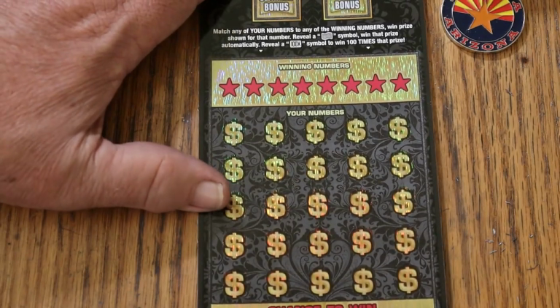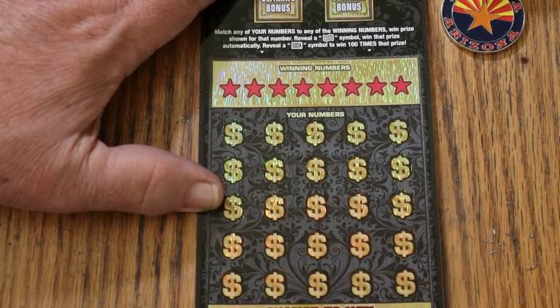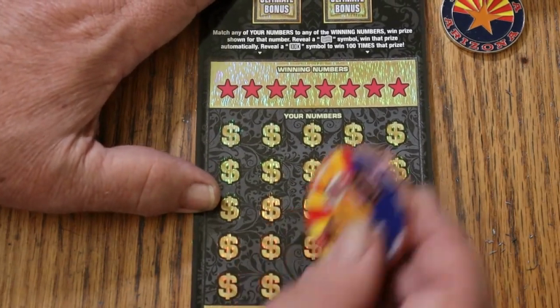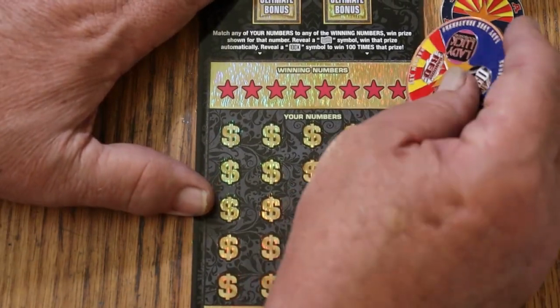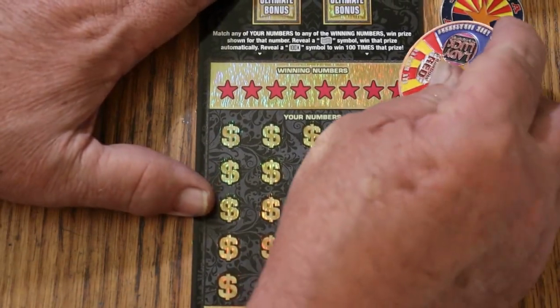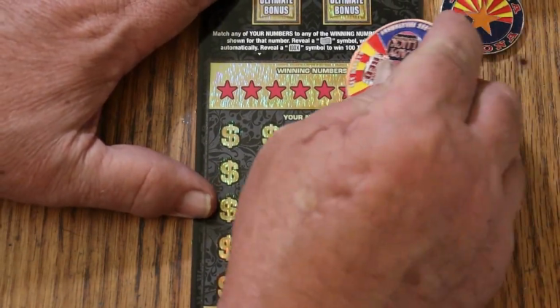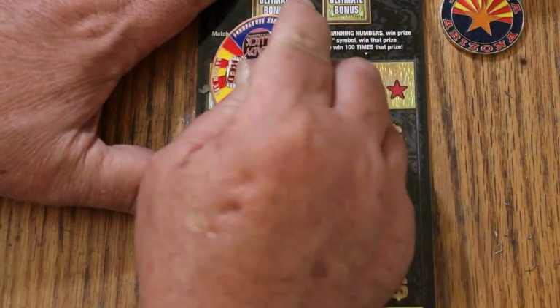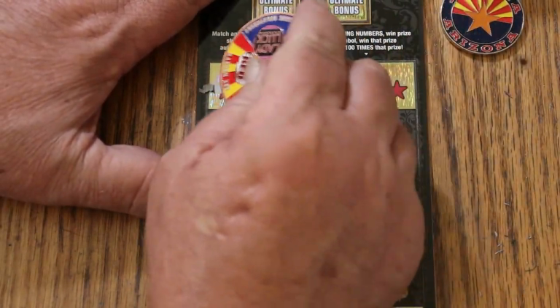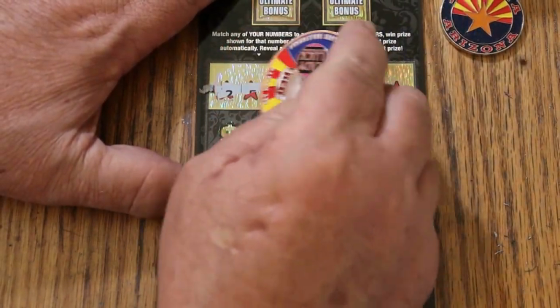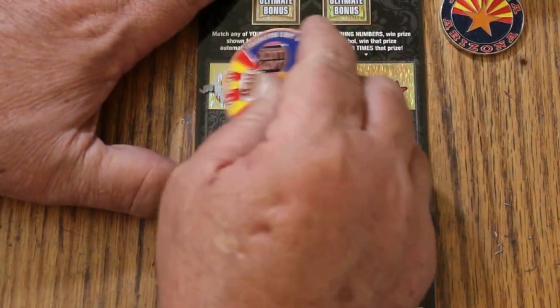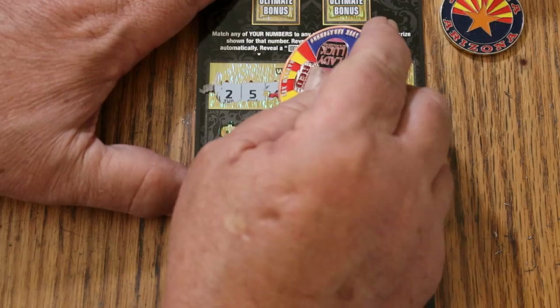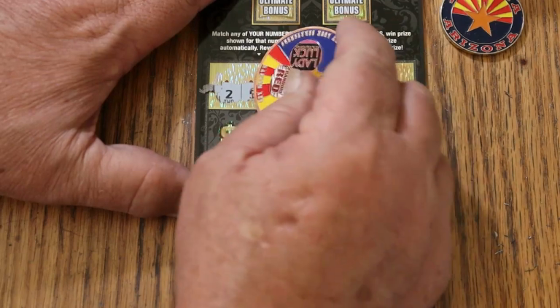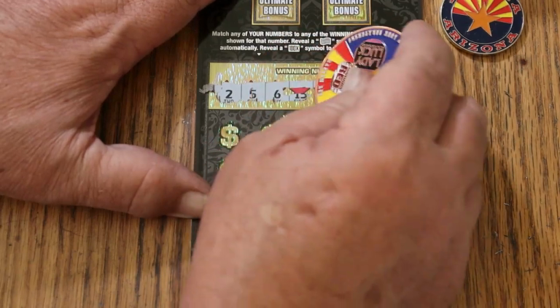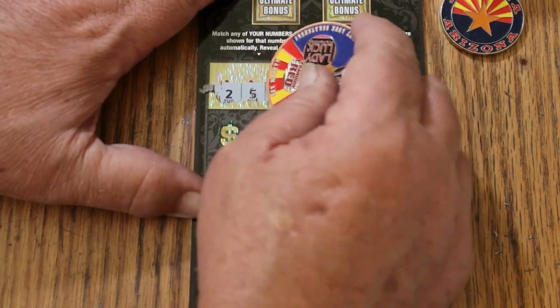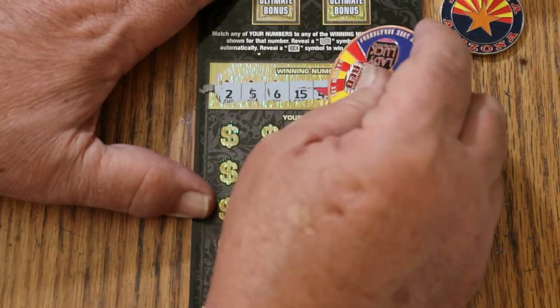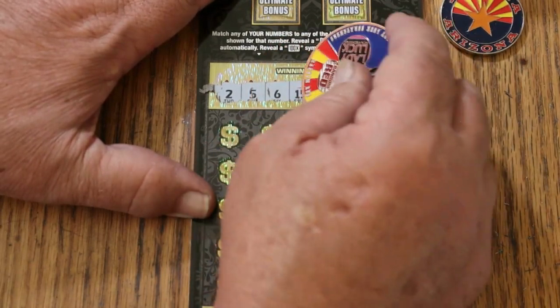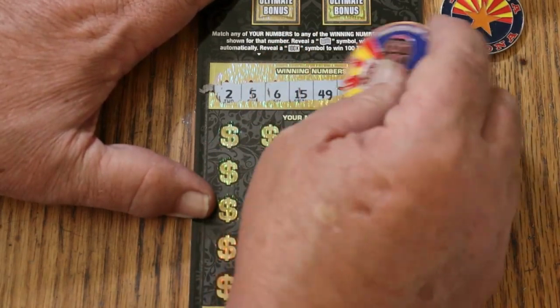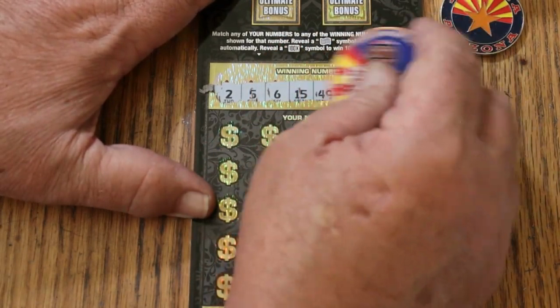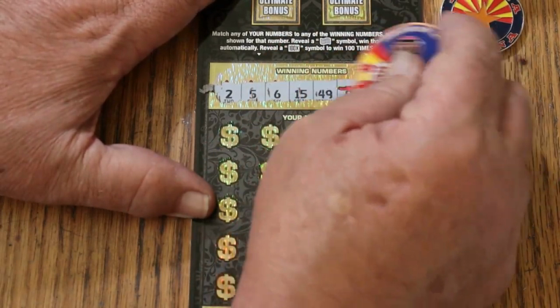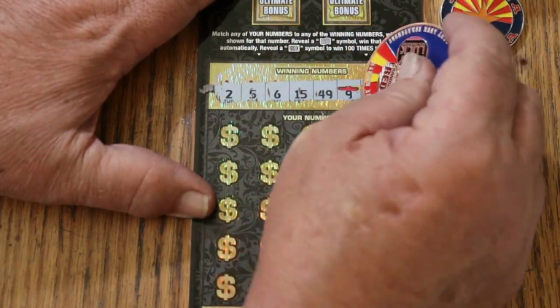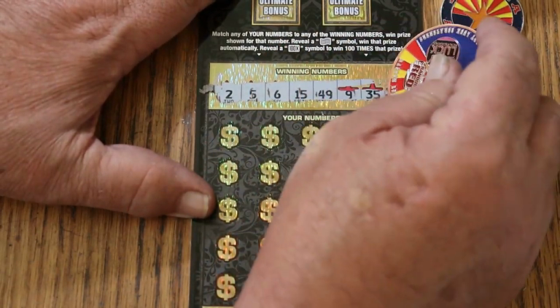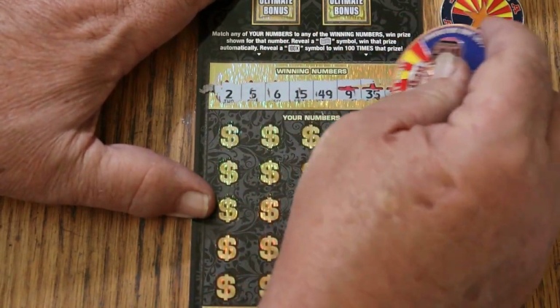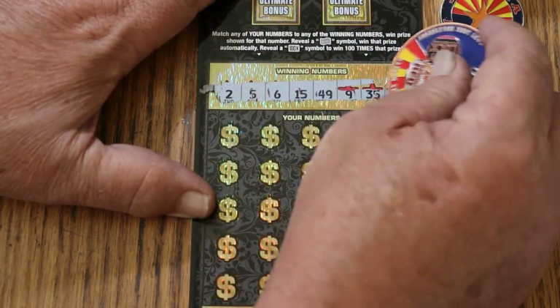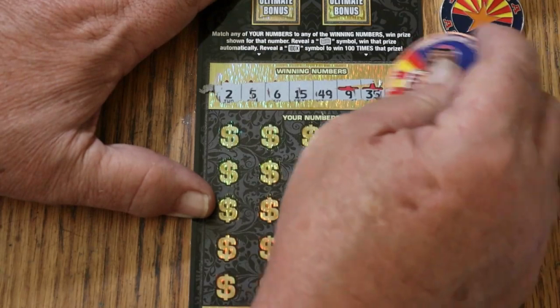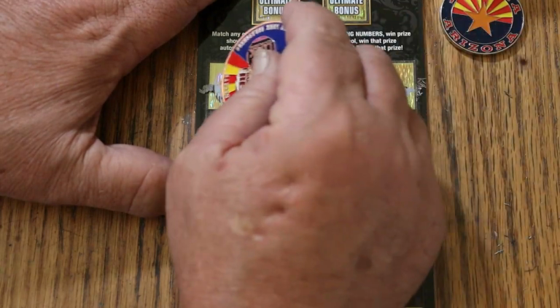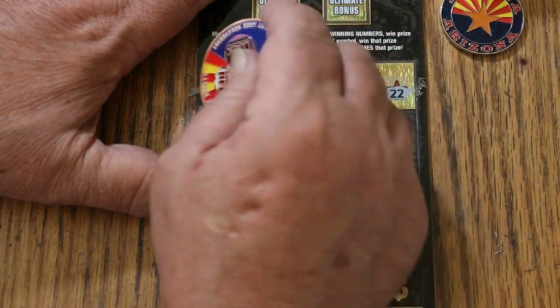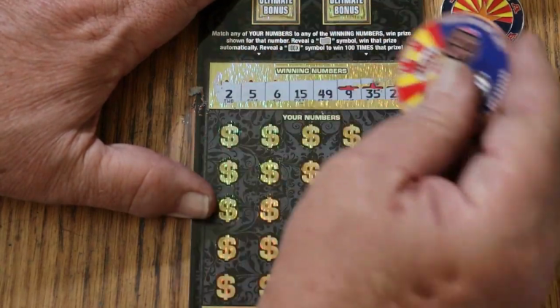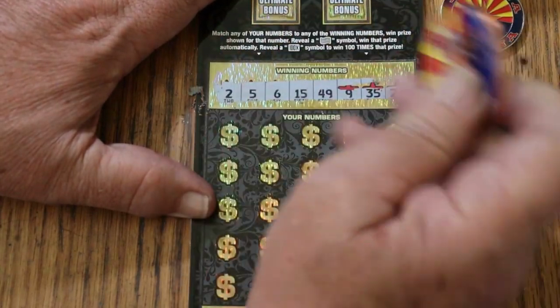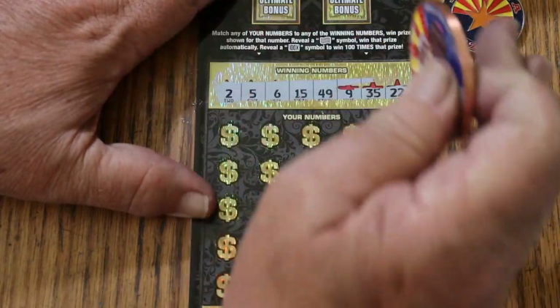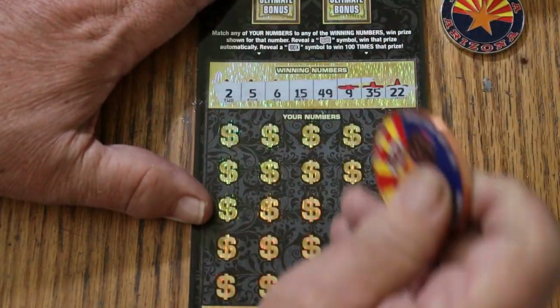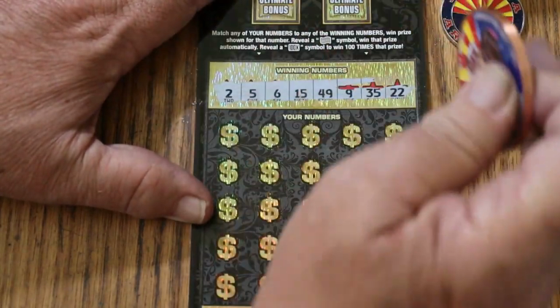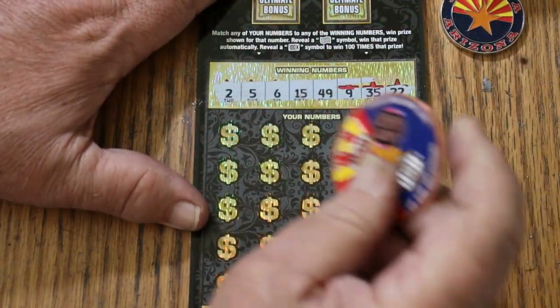We'll get to the bonuses last, as usual. 2, 5, 6, 15 — my number — 49, 9, 35, and 22. Off we go.